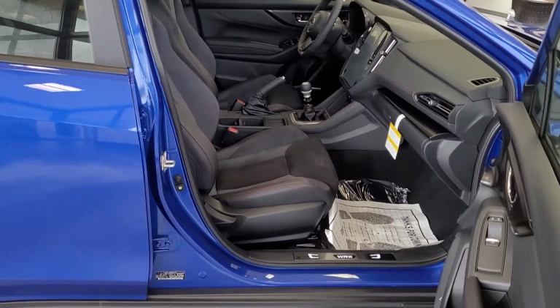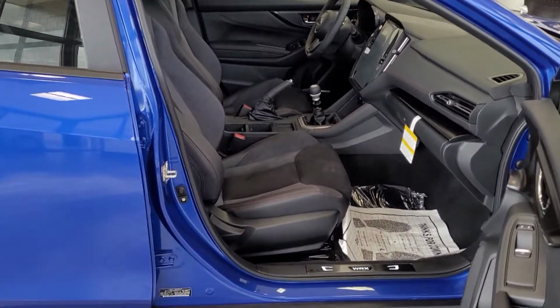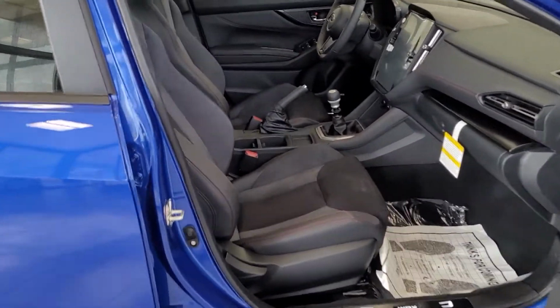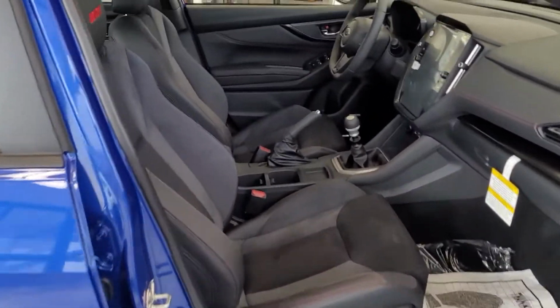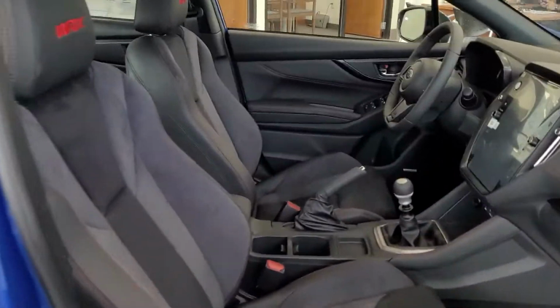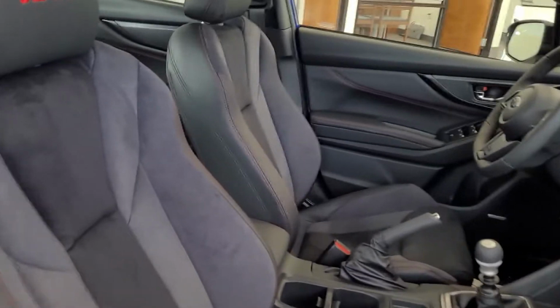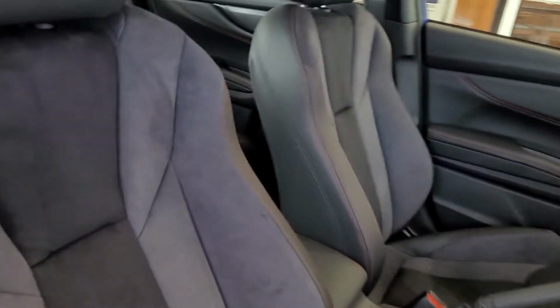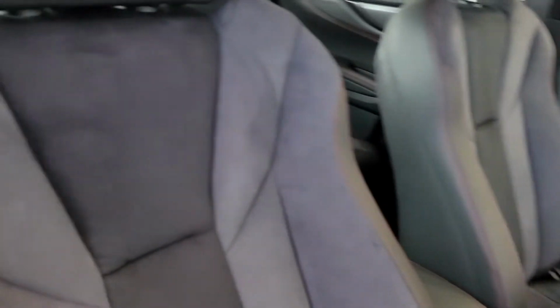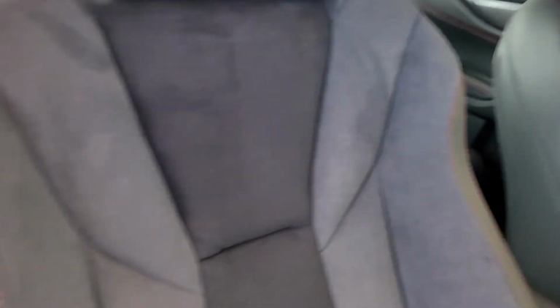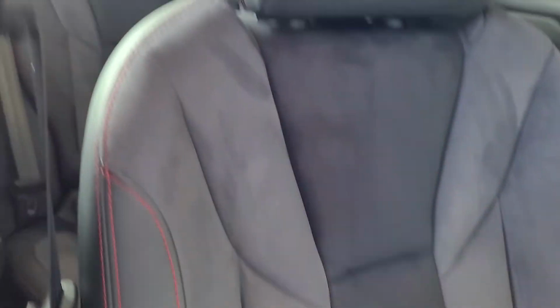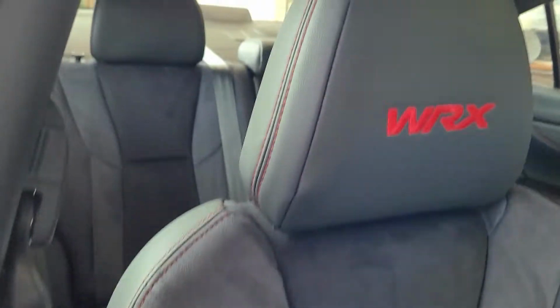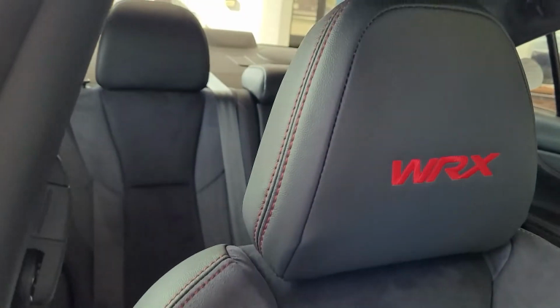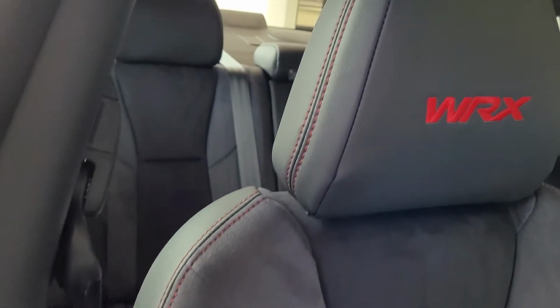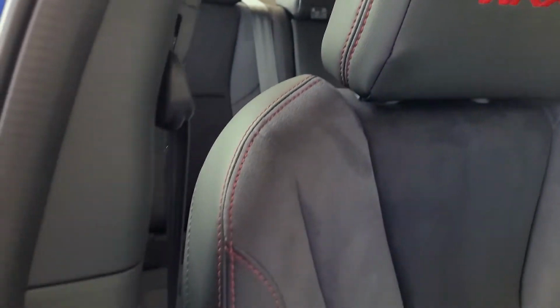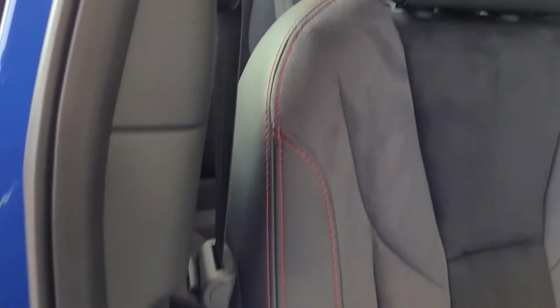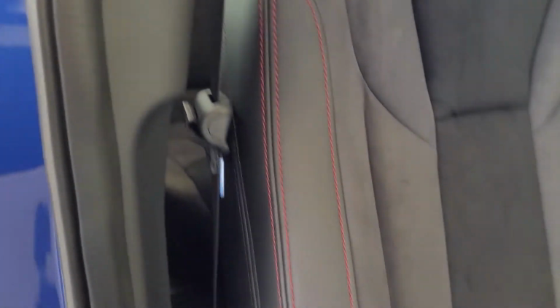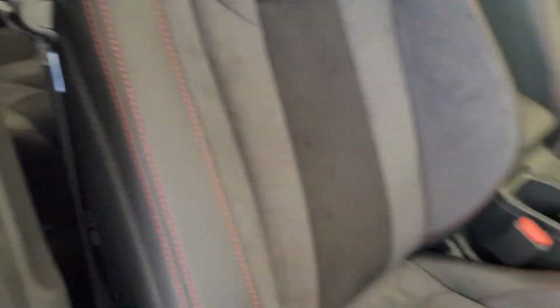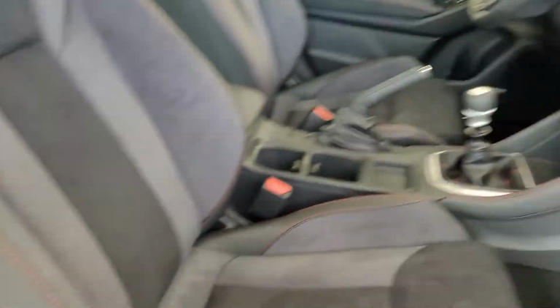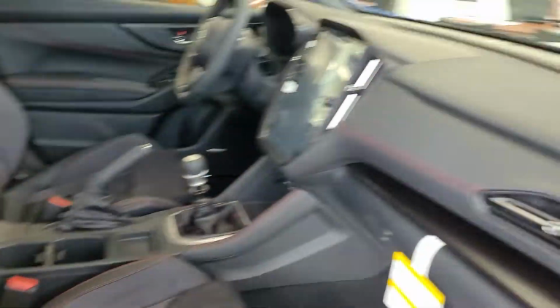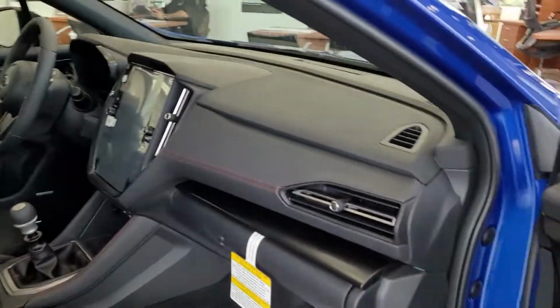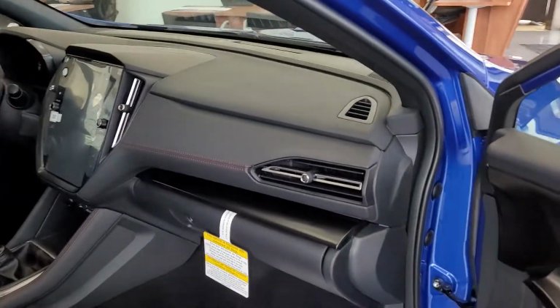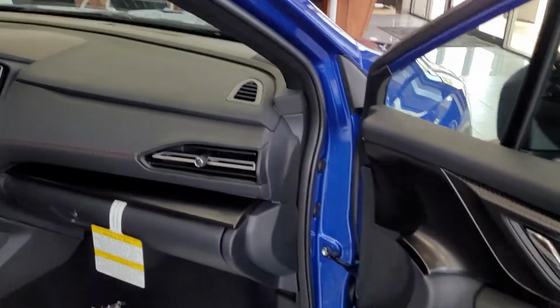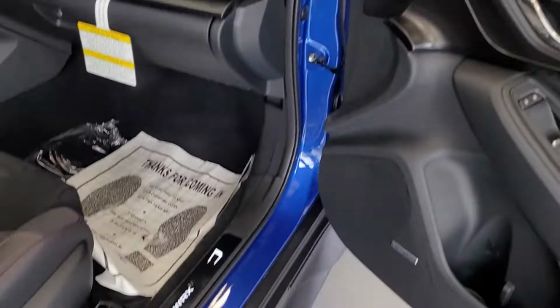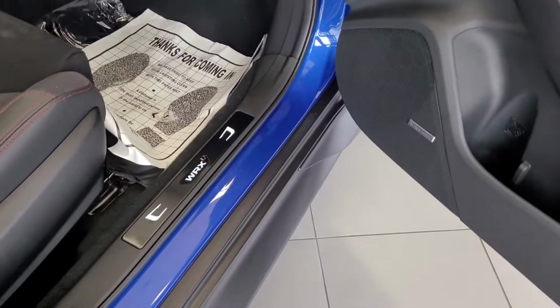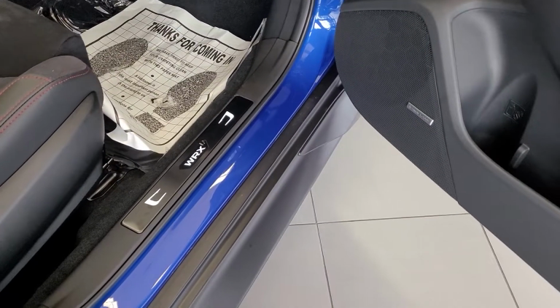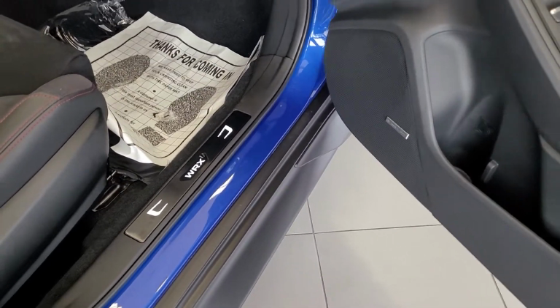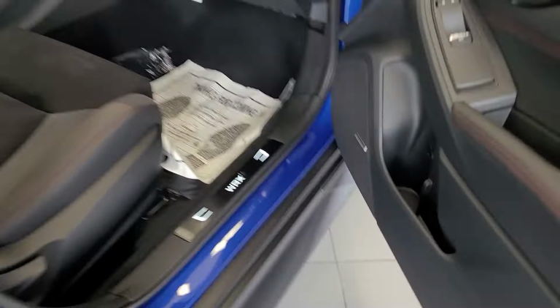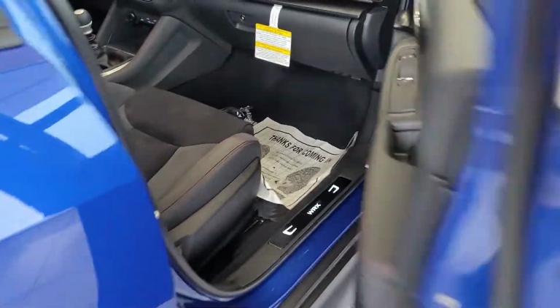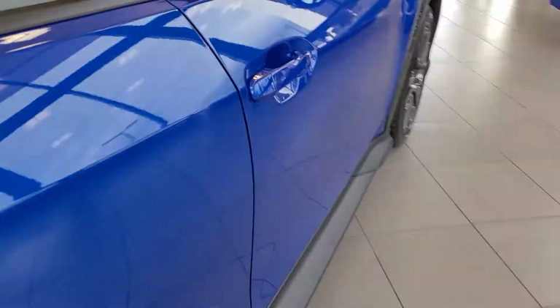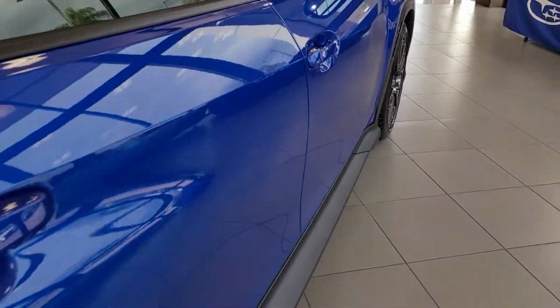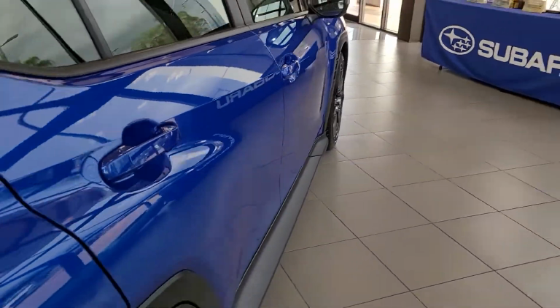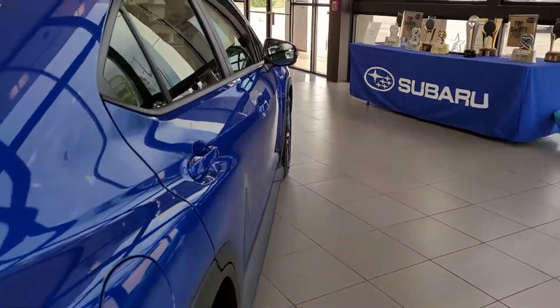You're going to get the mix of Alcantara and leather with red stitching, seeing the WRX logo and red stitching going all throughout the vehicle, and also on the dash. There's an illuminated sill plate on the bottom.